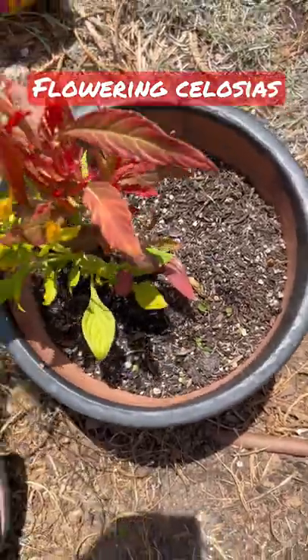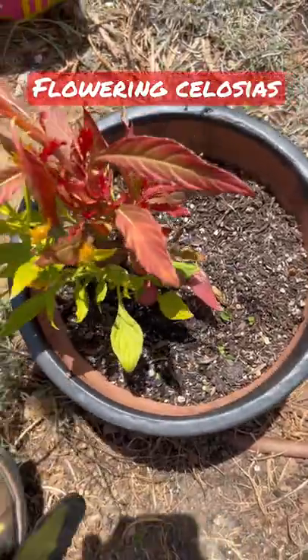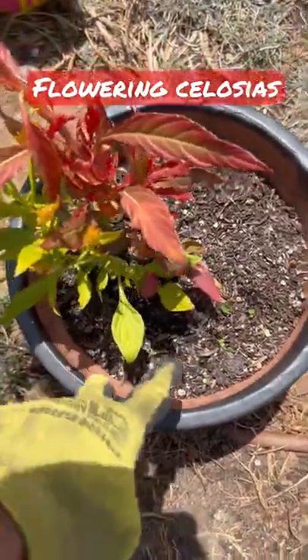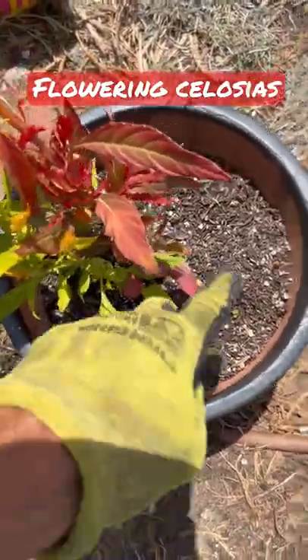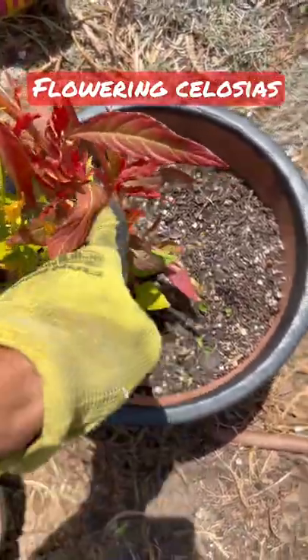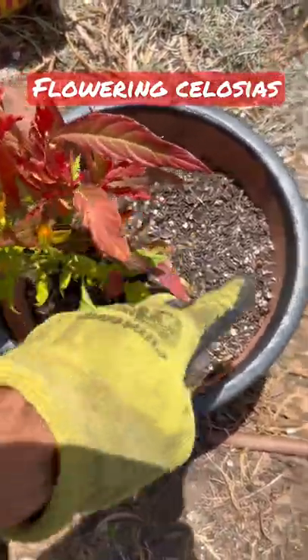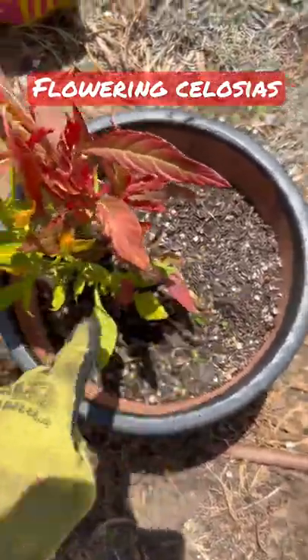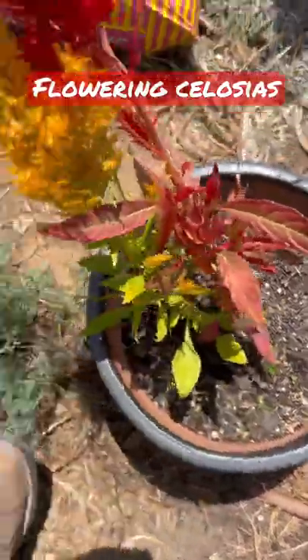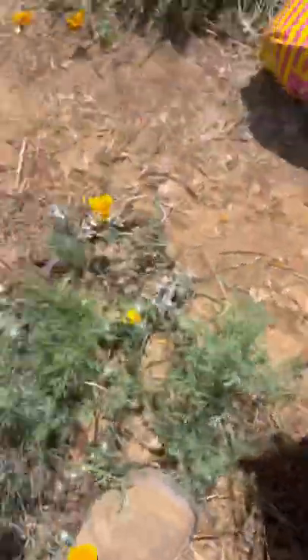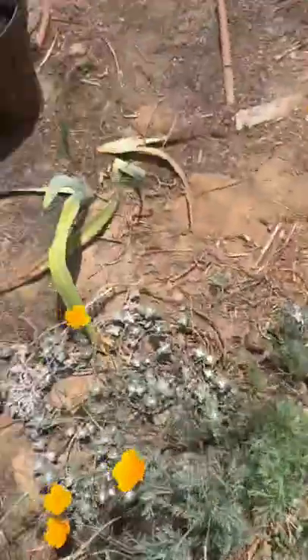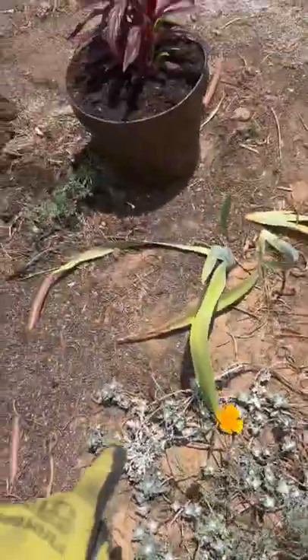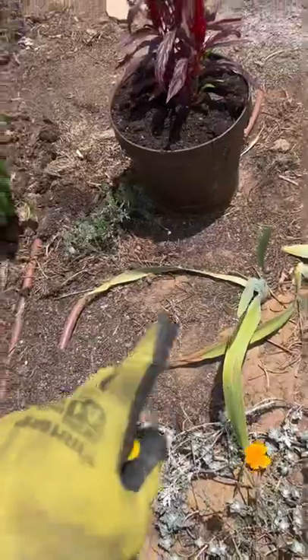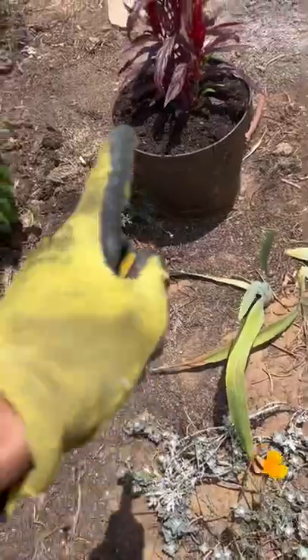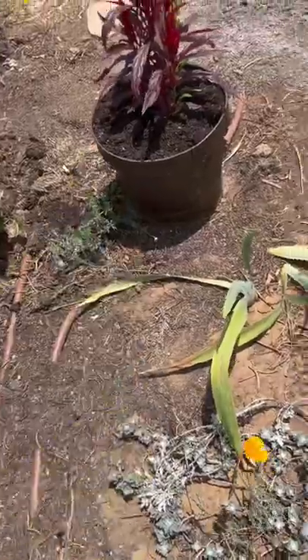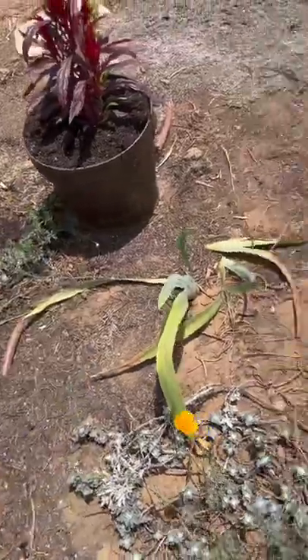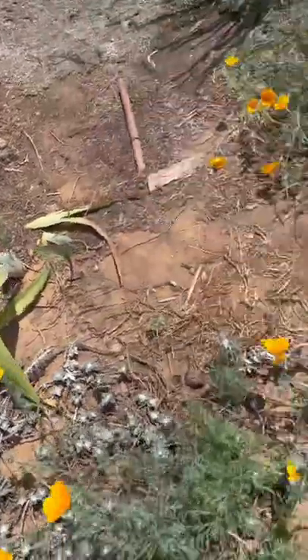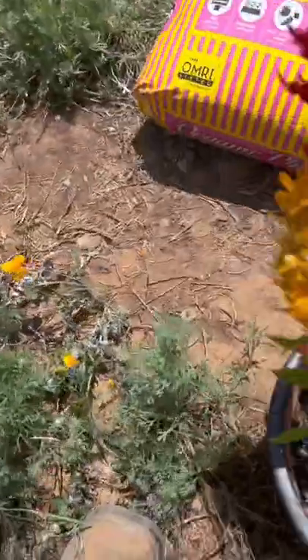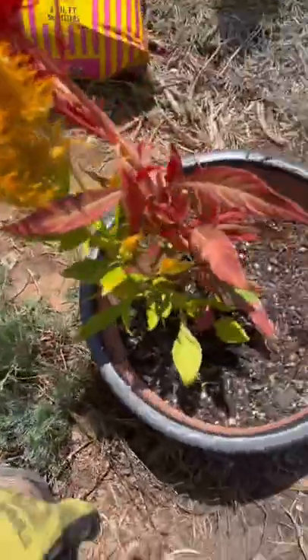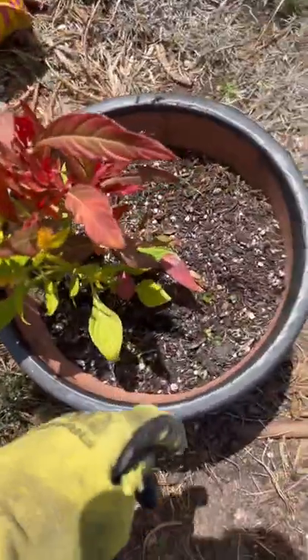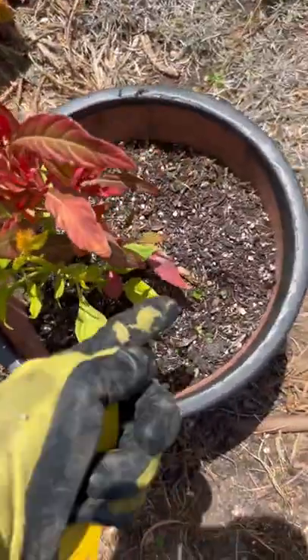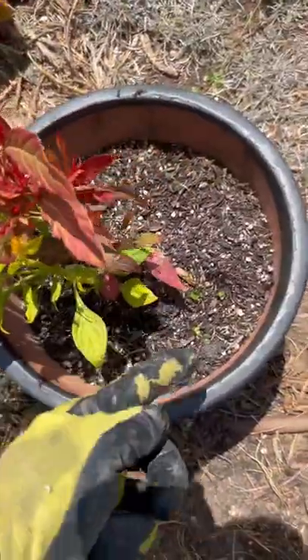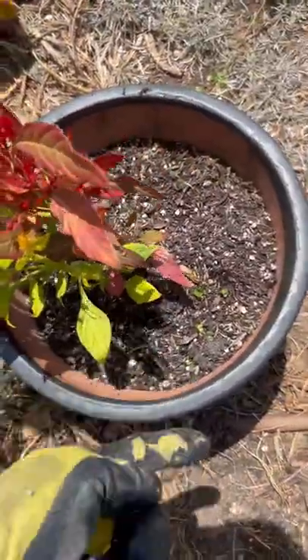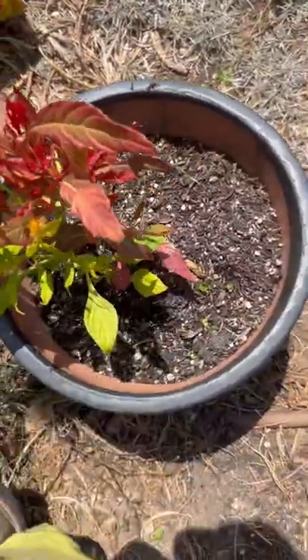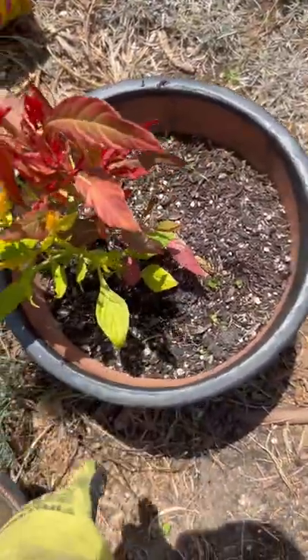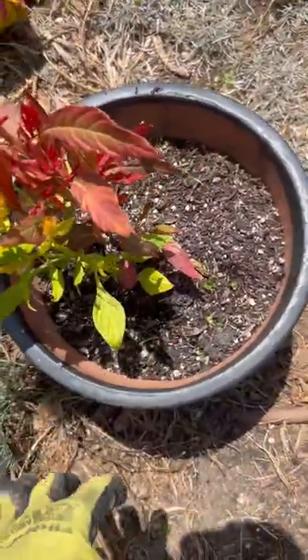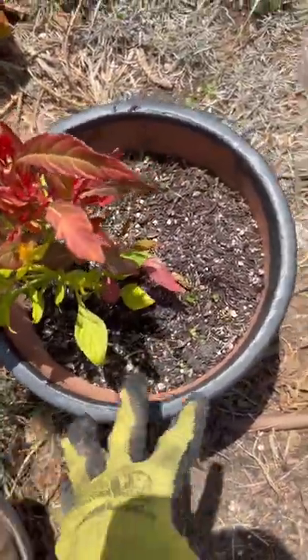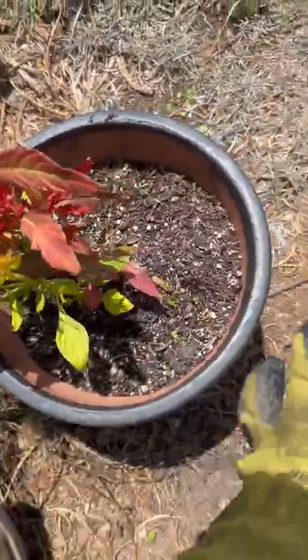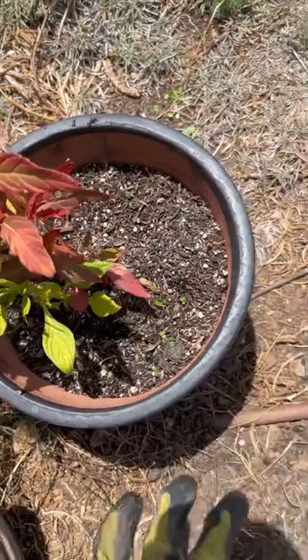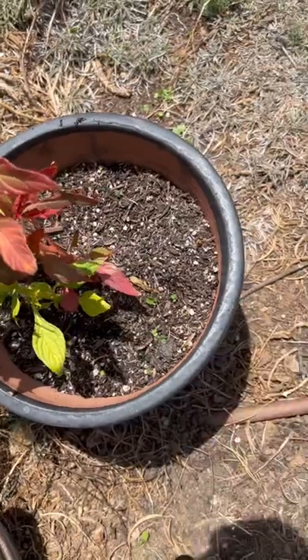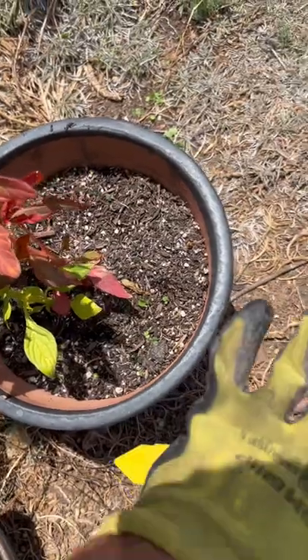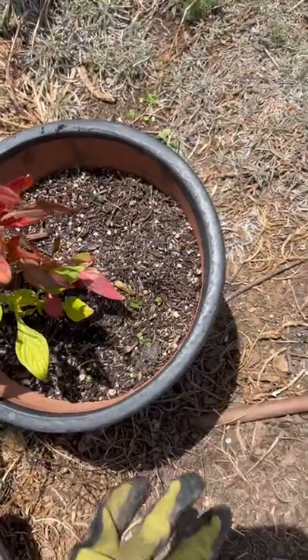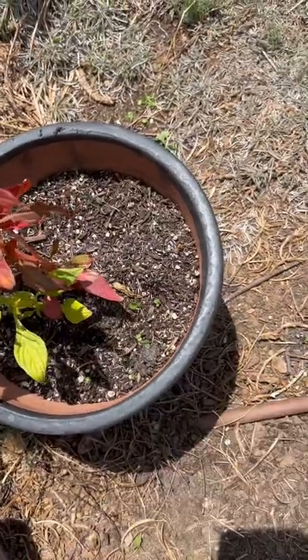We're here adding some soil to some of these because they've been here like a year, and as they're watered, the soil goes through the pot holes. And it's fine because it's on the exterior.